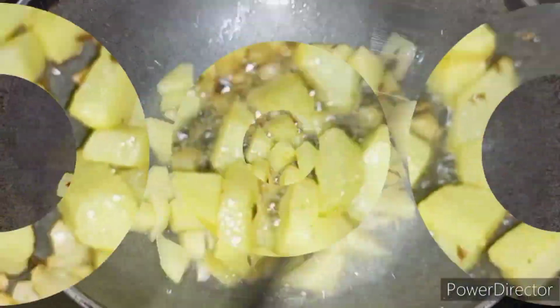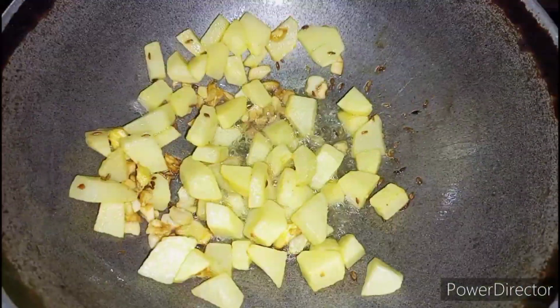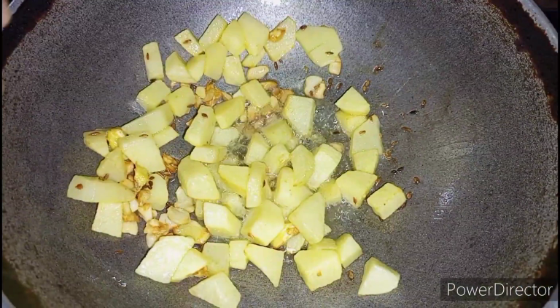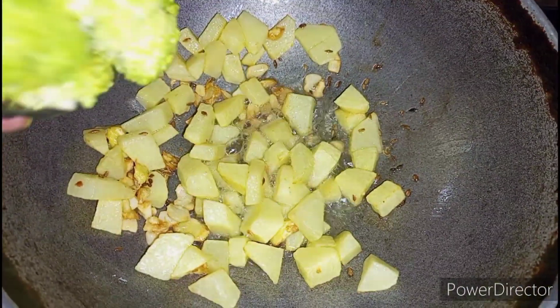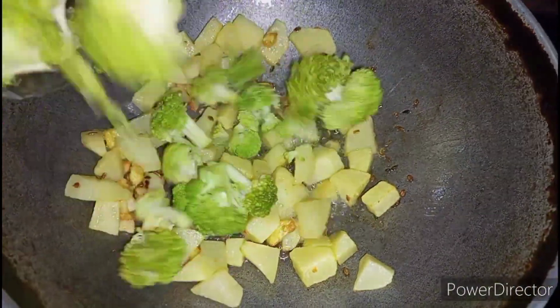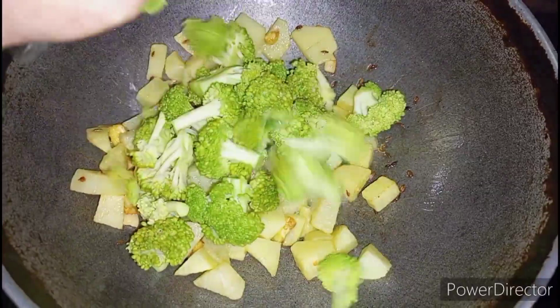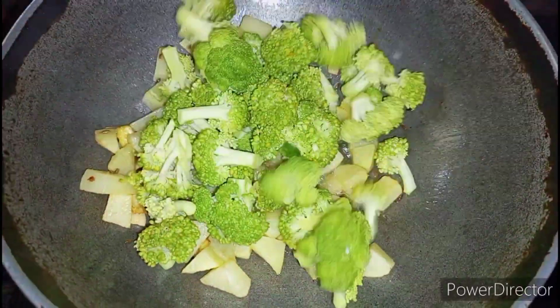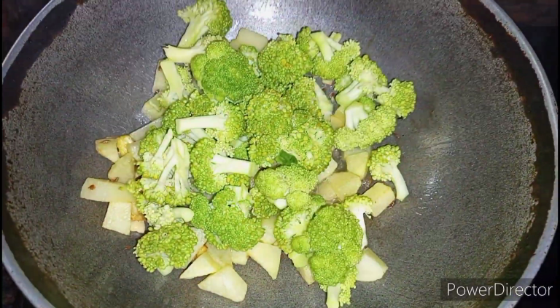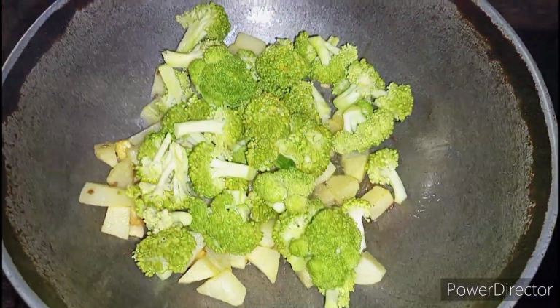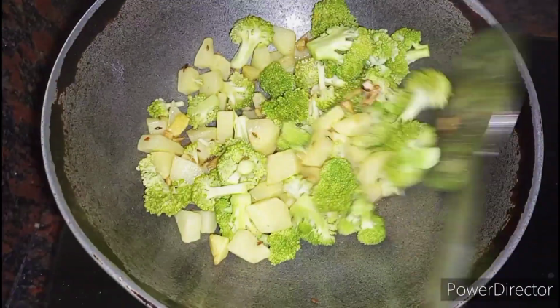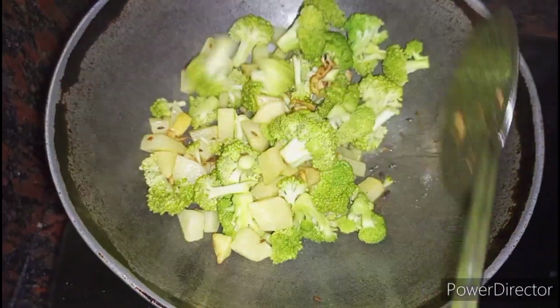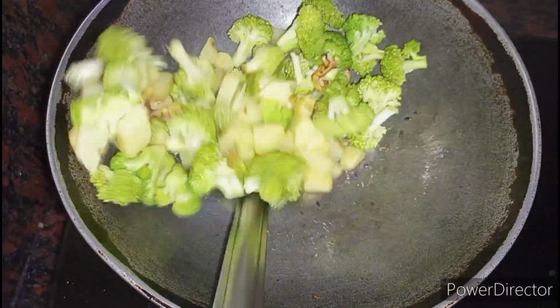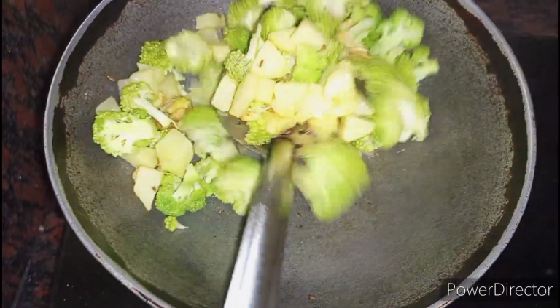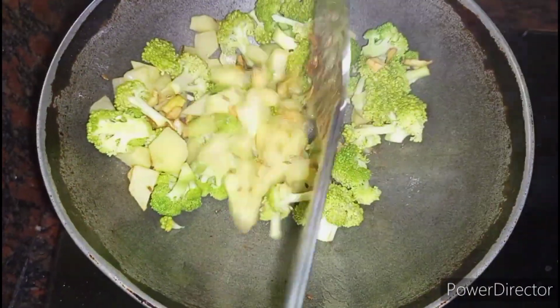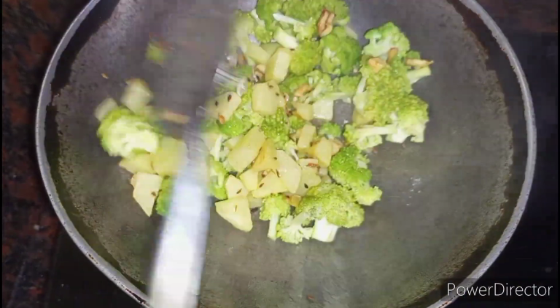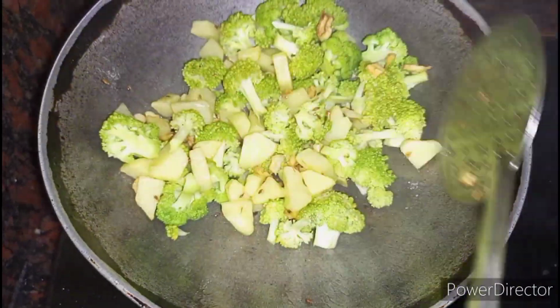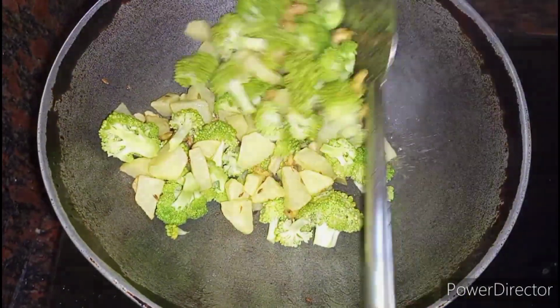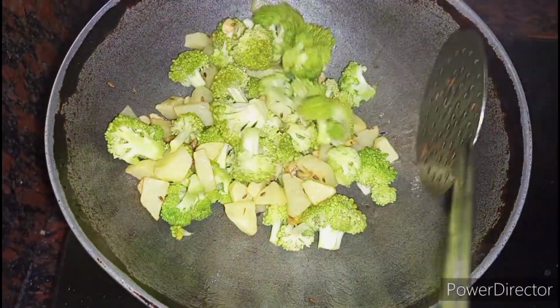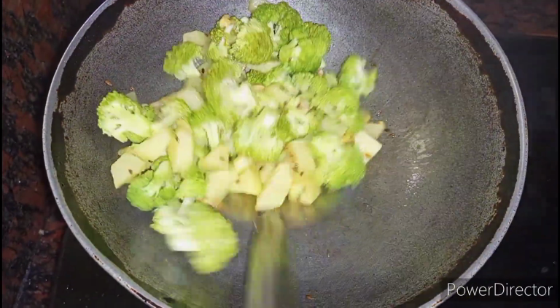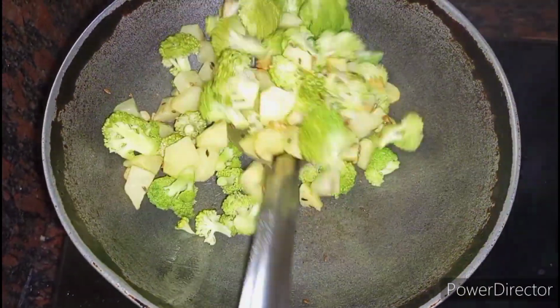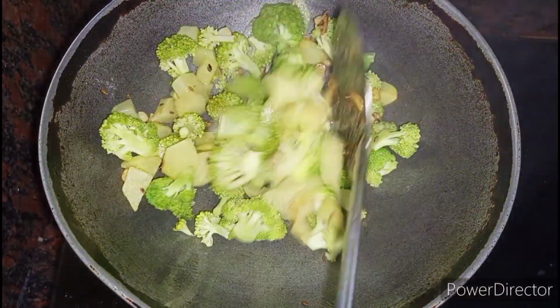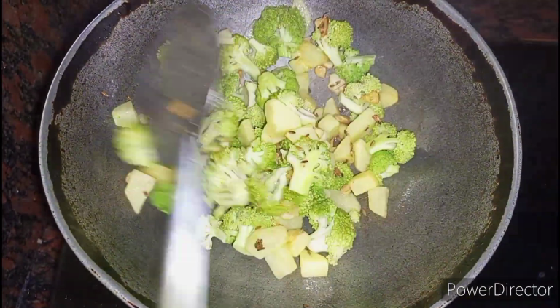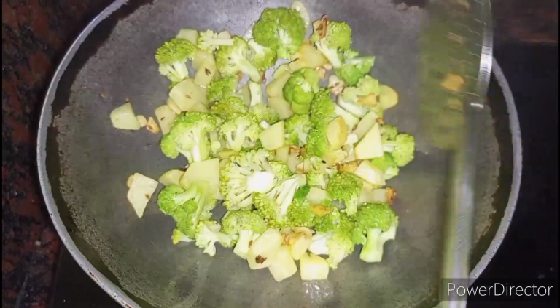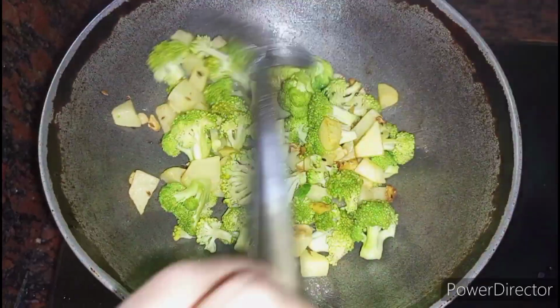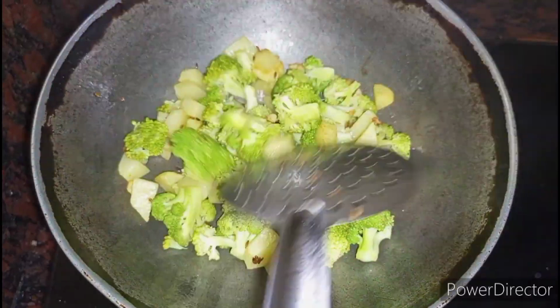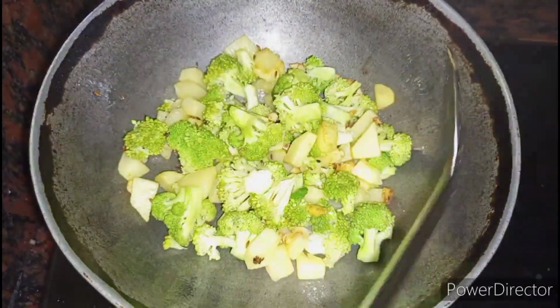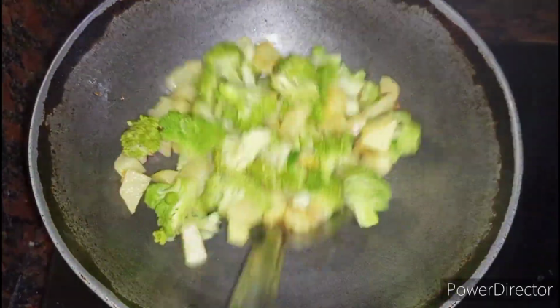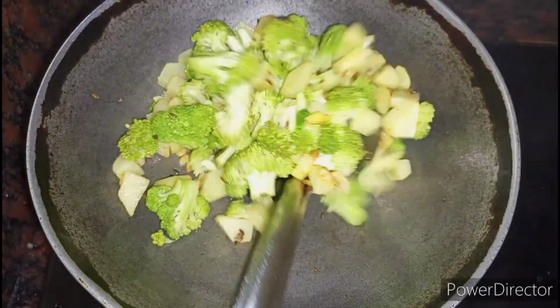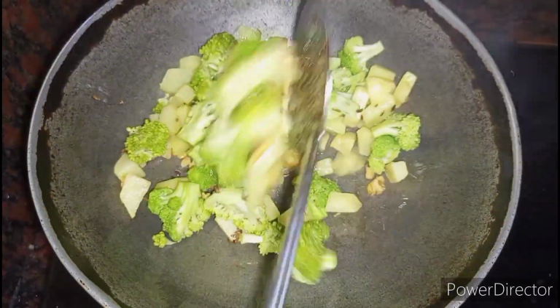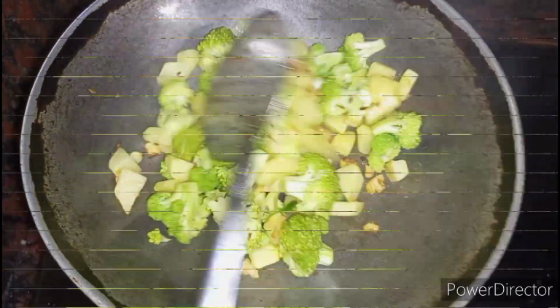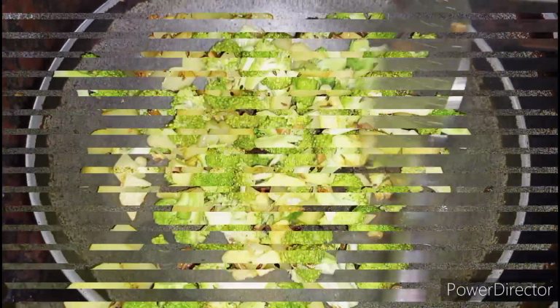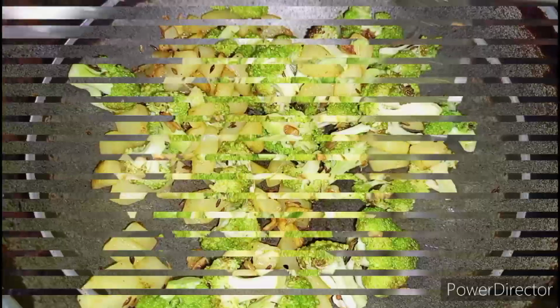After that, let's add broccoli and fry them well. After 5 minutes, add onions and fry them until they turn transparent.